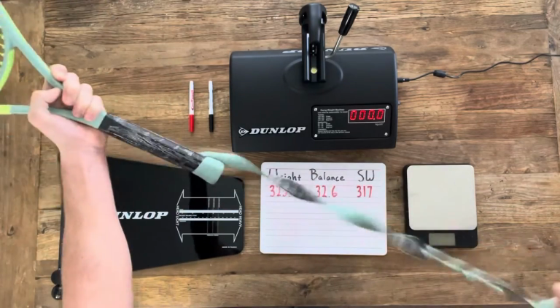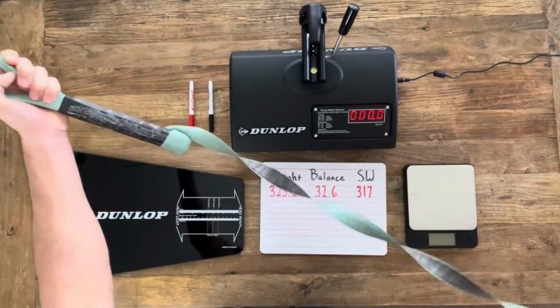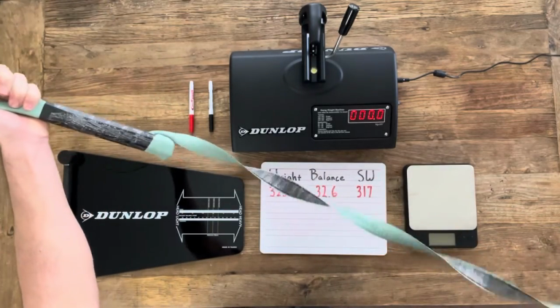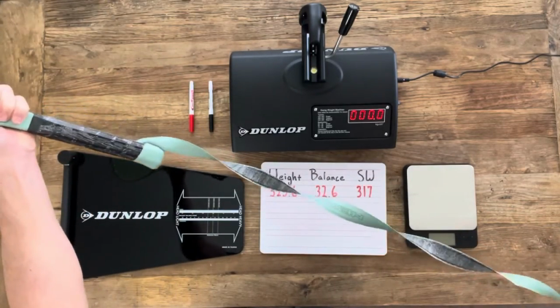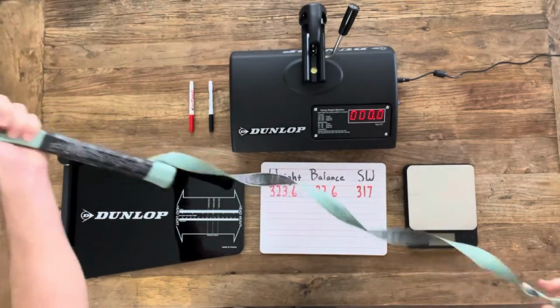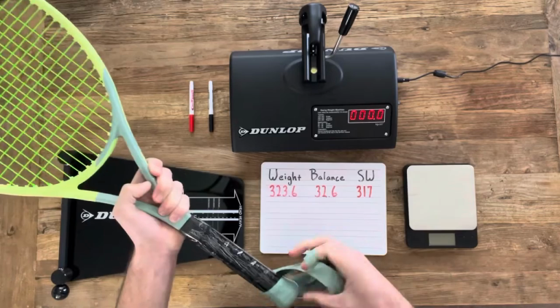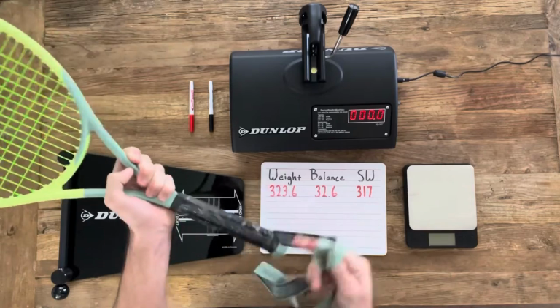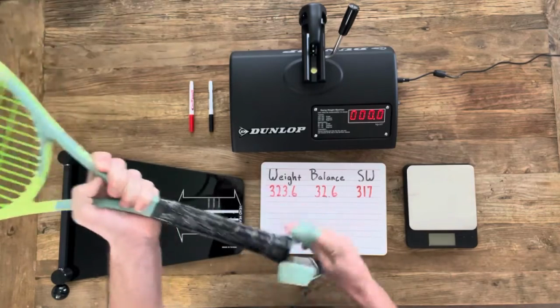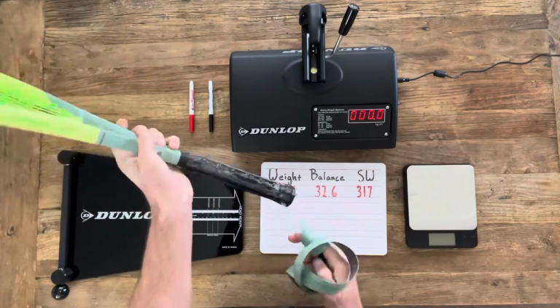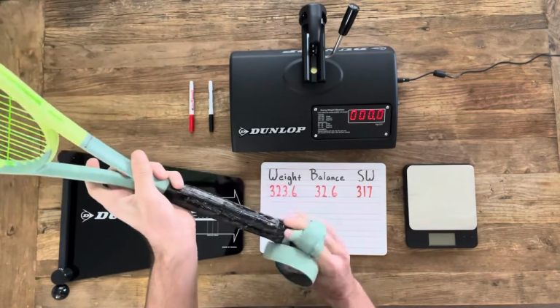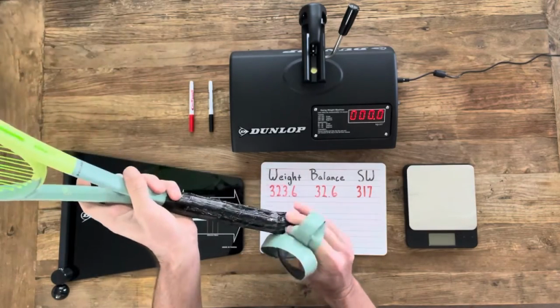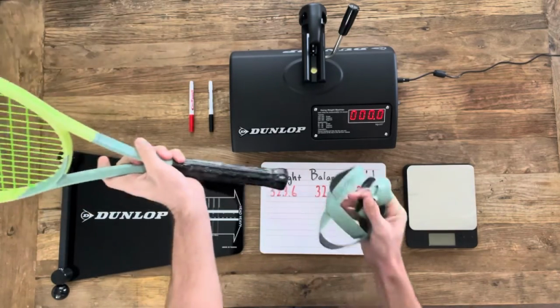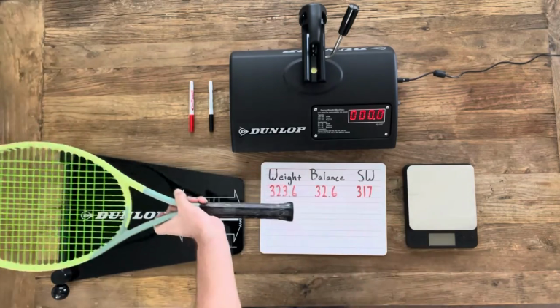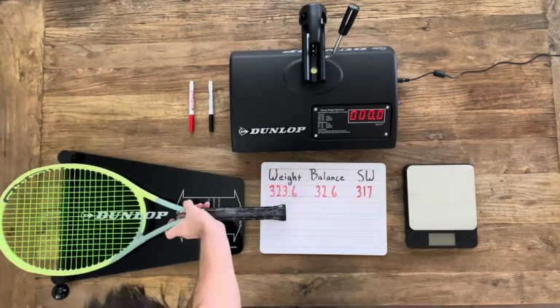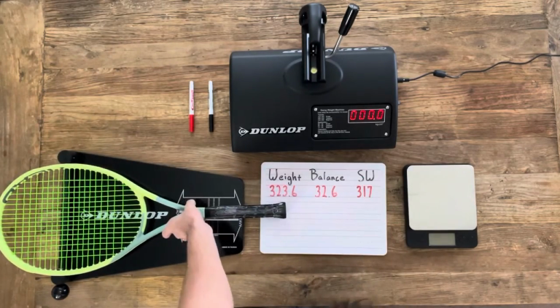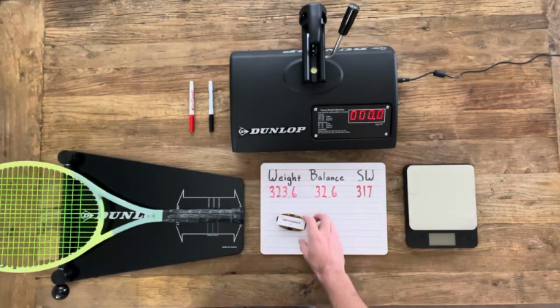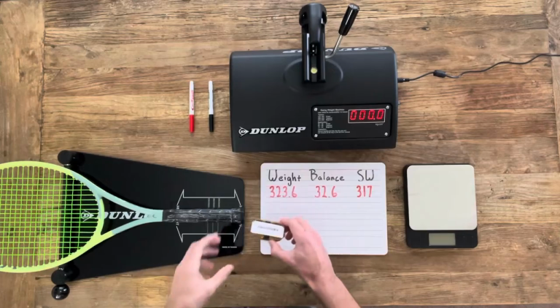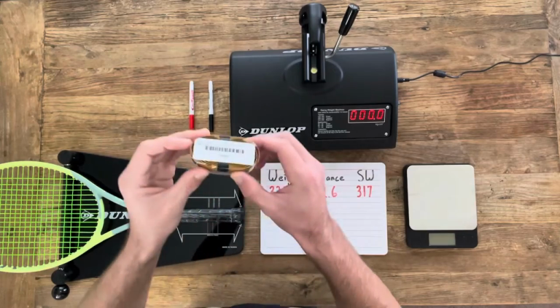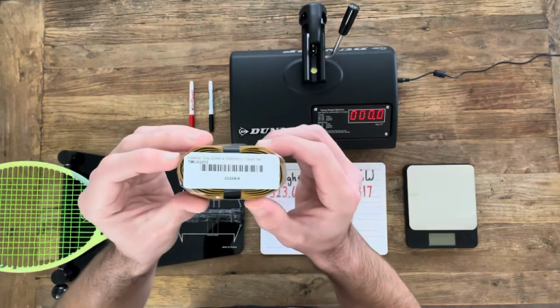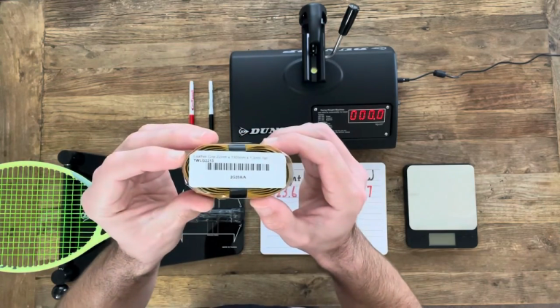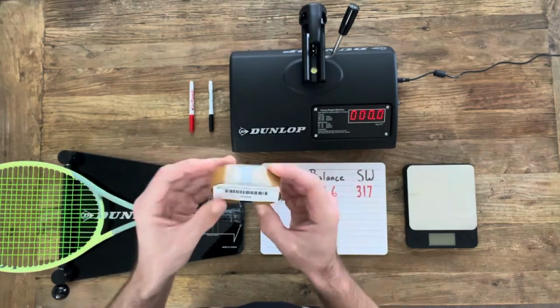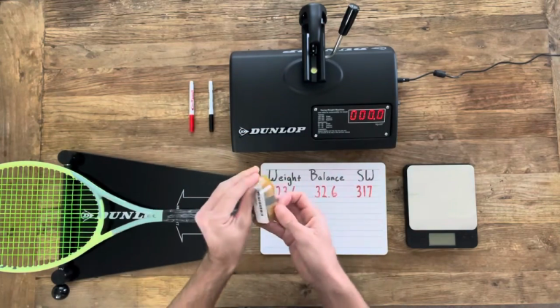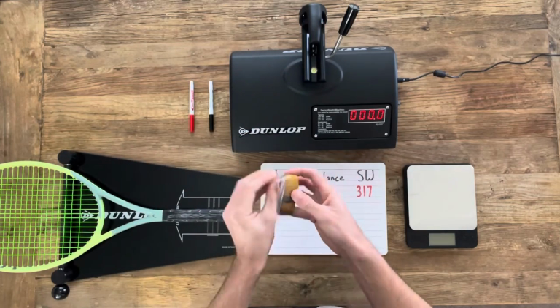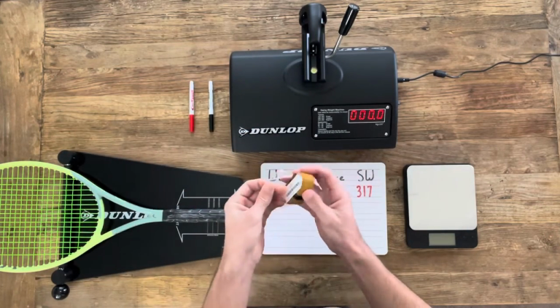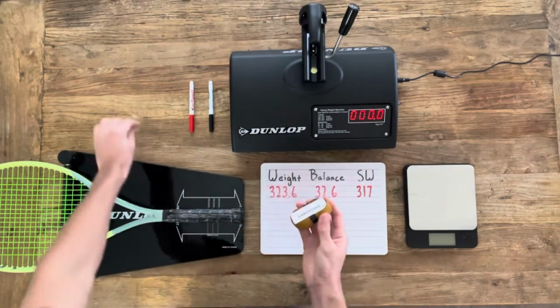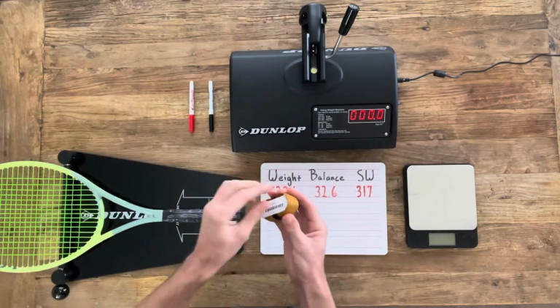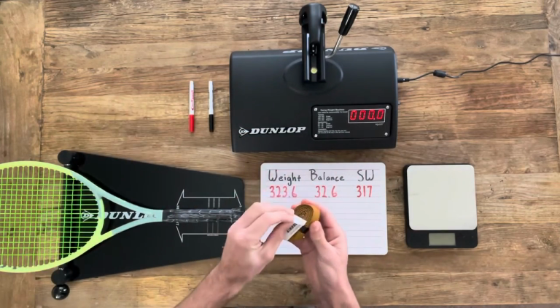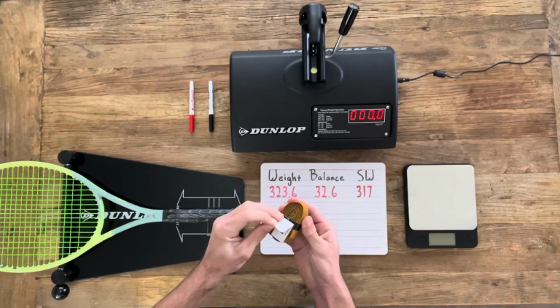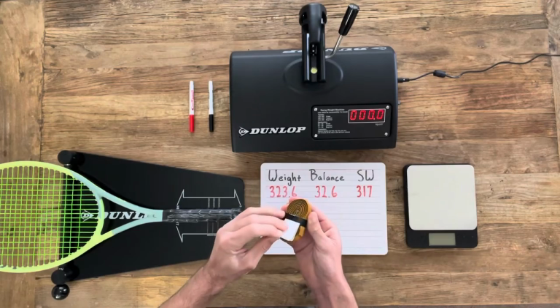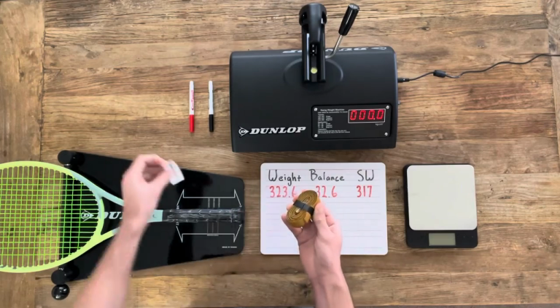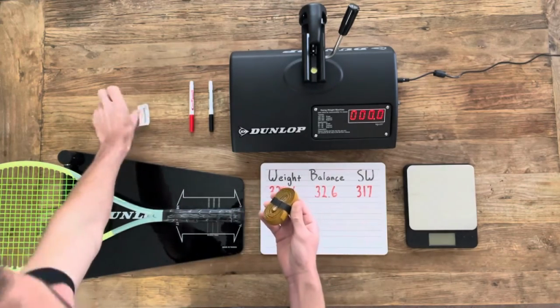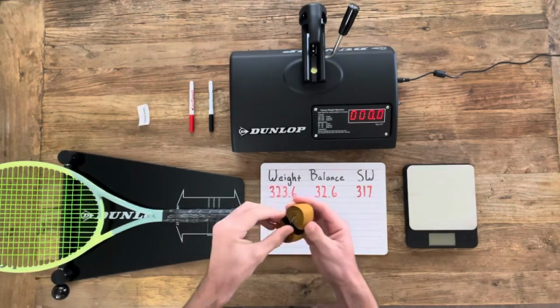The benefits of the leather grip is that it's going to be firmer, you can feel the bevels a little bit better, and it's going to give you a little bit more feedback. I'm going to use a Tennis Warehouse Leather Grip here. Their product is comparable, if not better, to many of the other manufacturers, and it's a little bit cheaper.